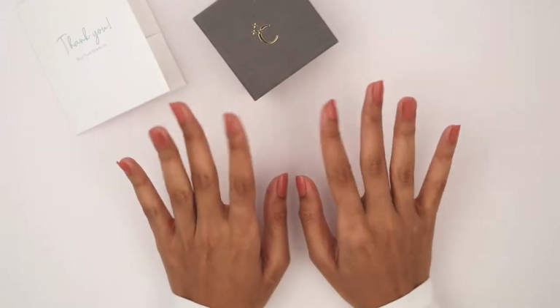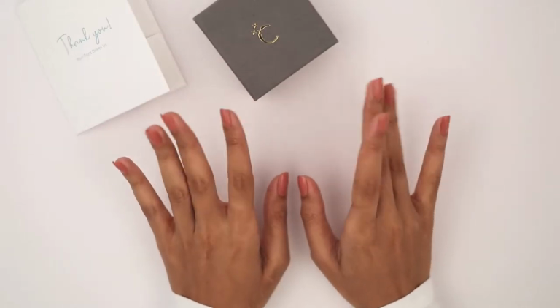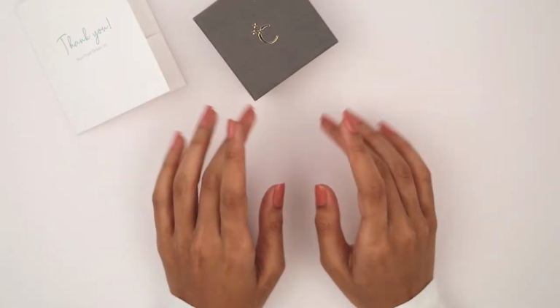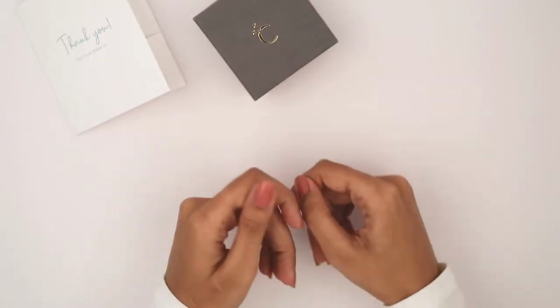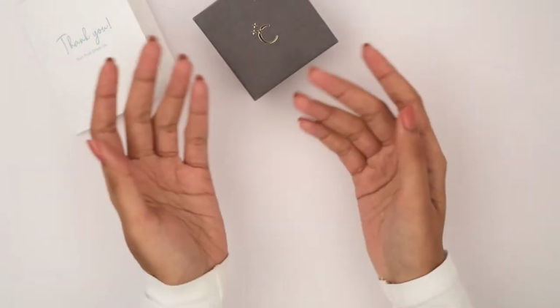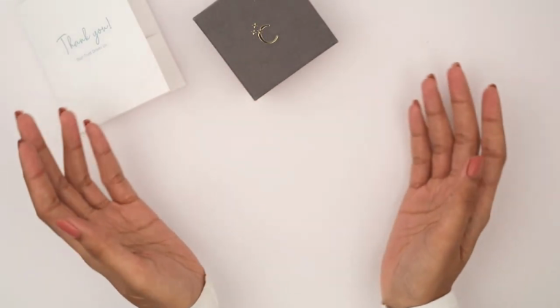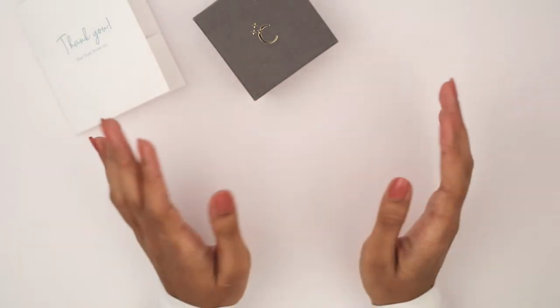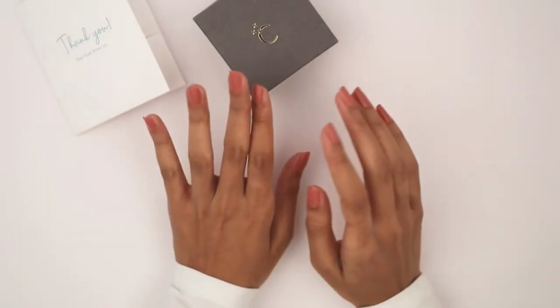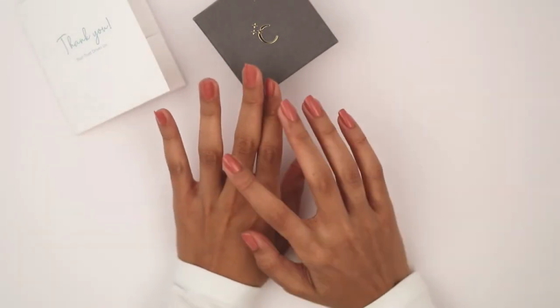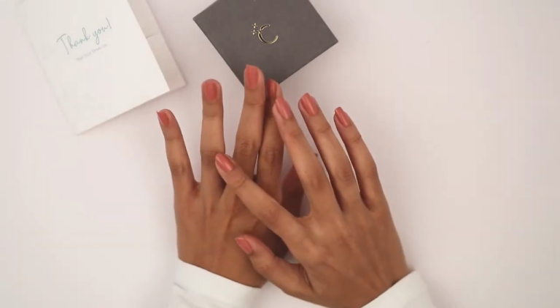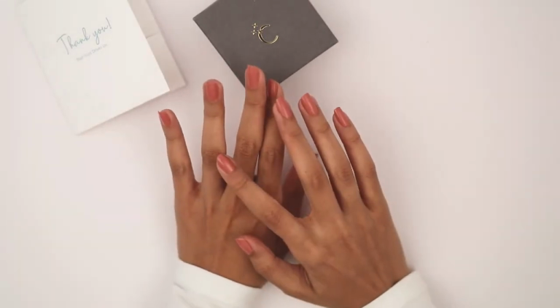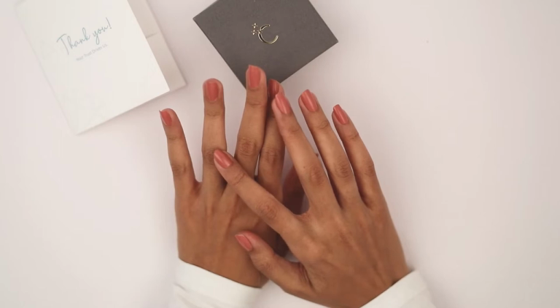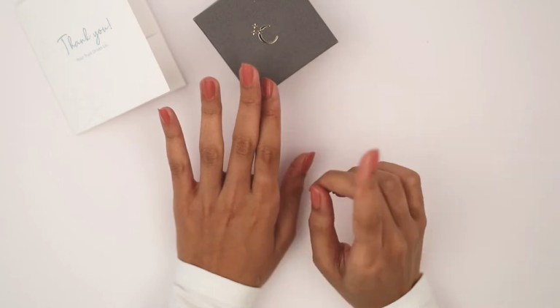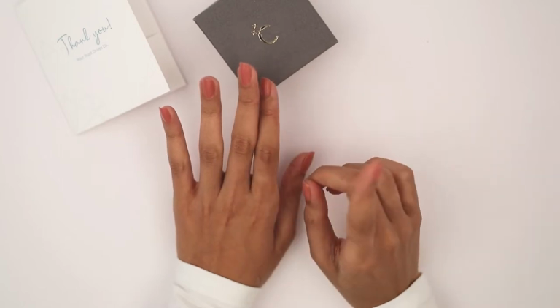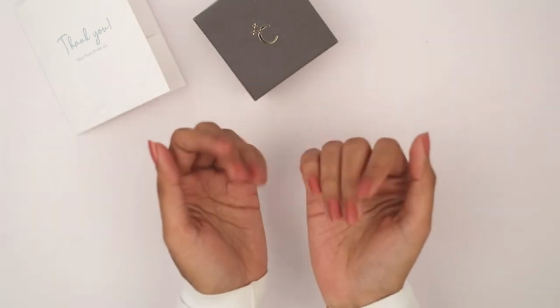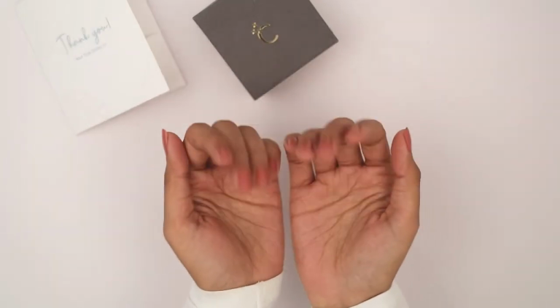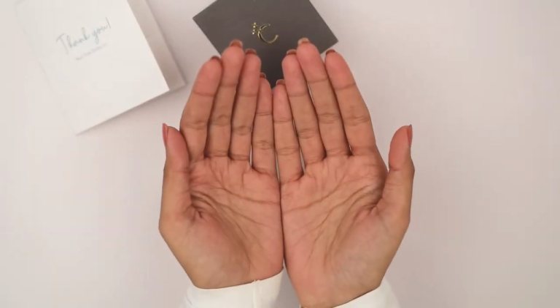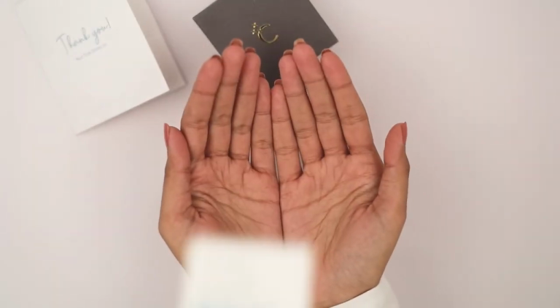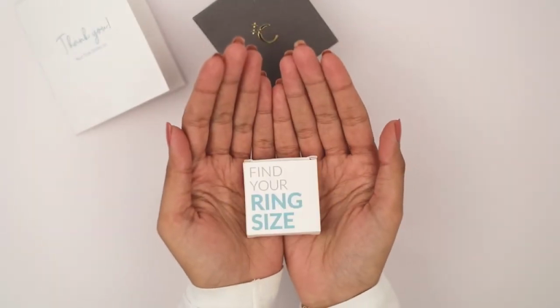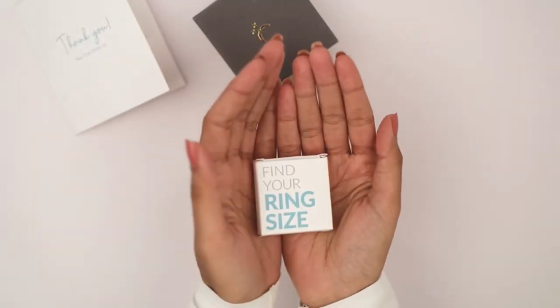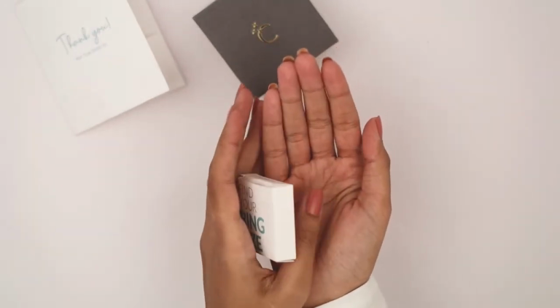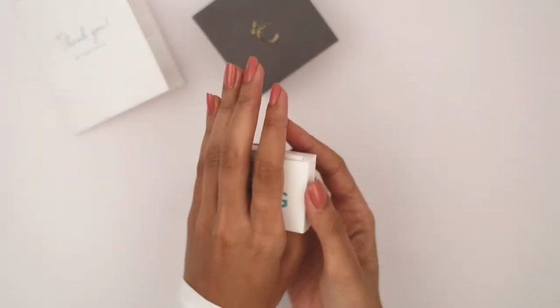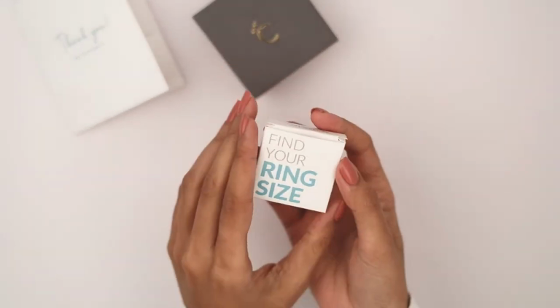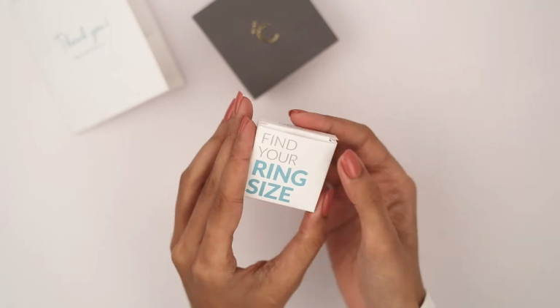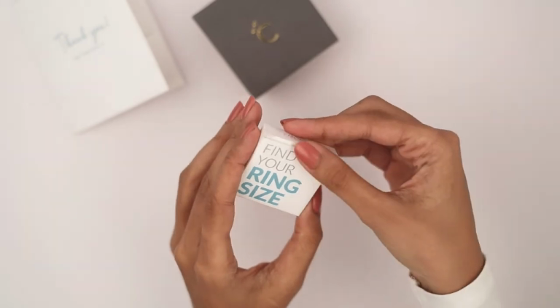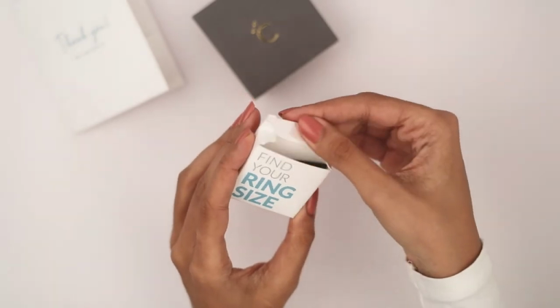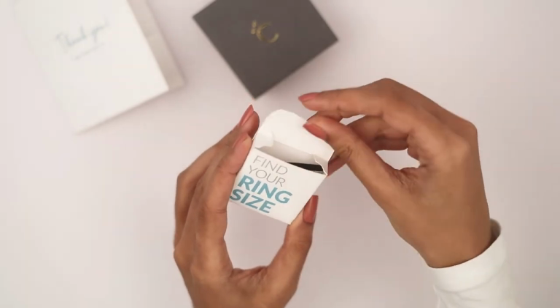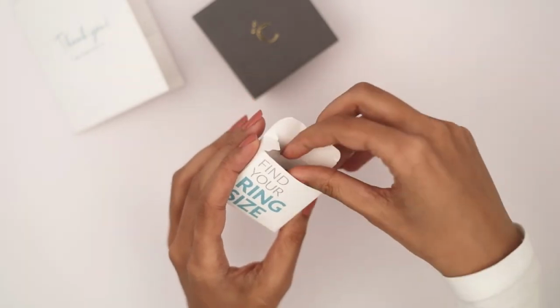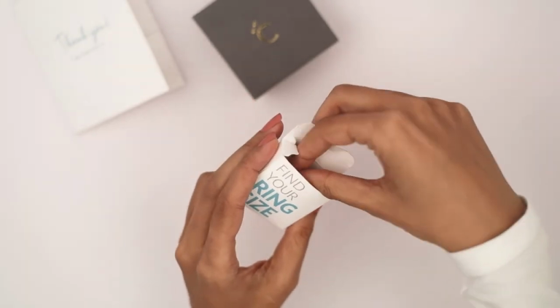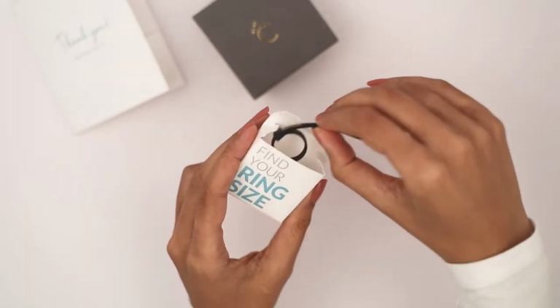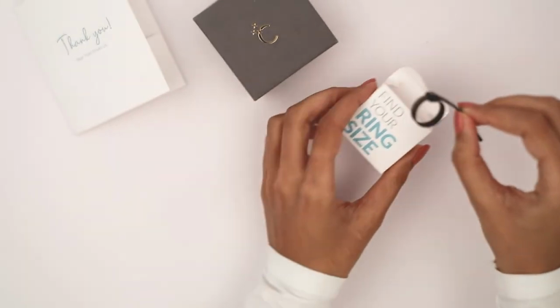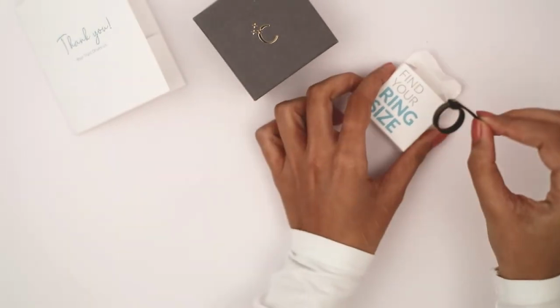Hey guys, today I would like to show you how to find your perfect ring size even if you don't have a ring handy. This is the reusable find your ring size box. Use the ring size strip which comes with the welcome kit.